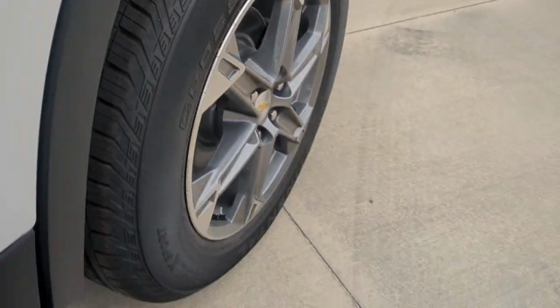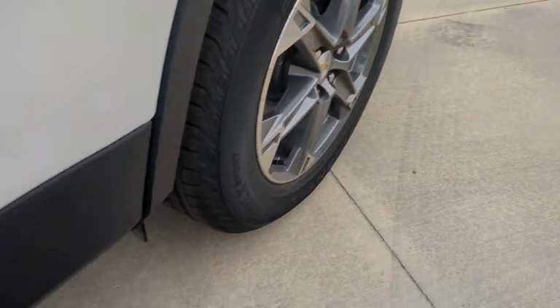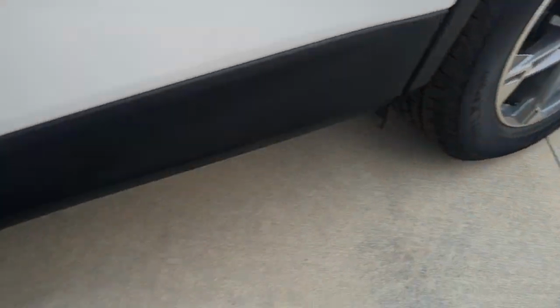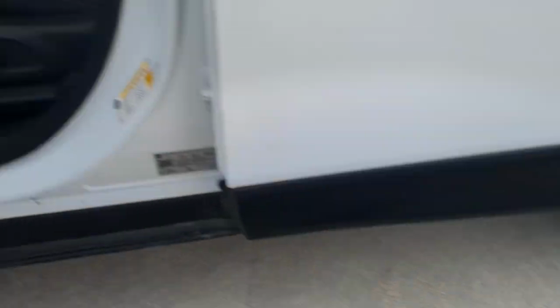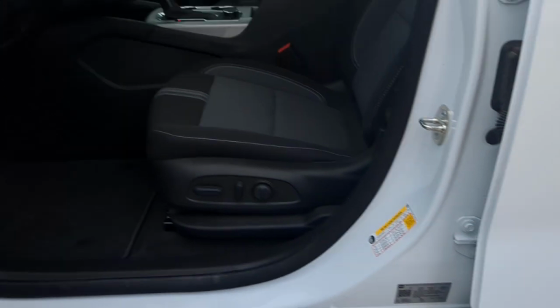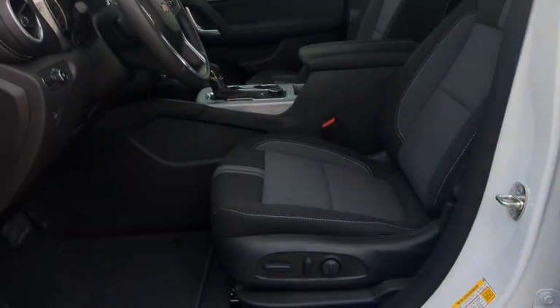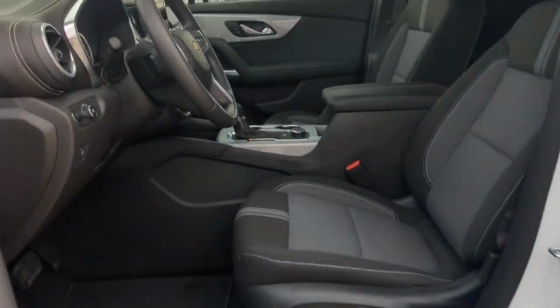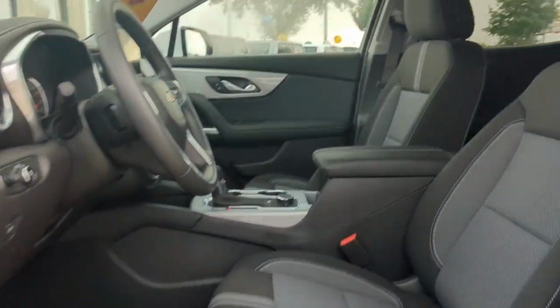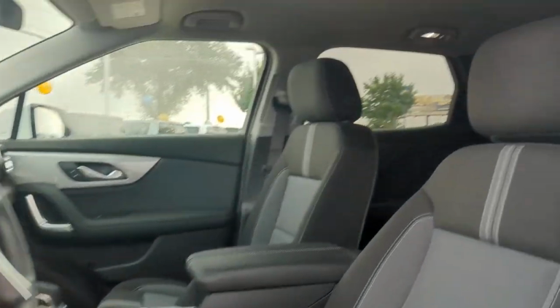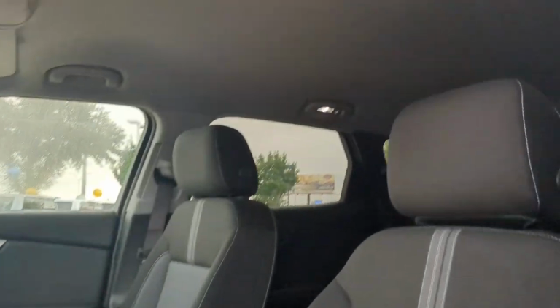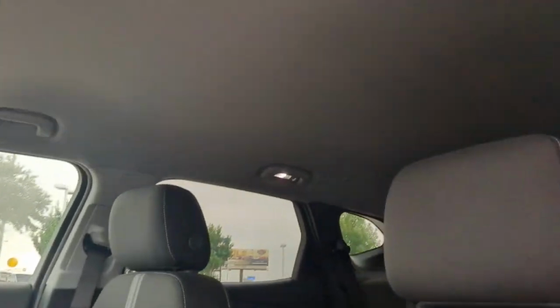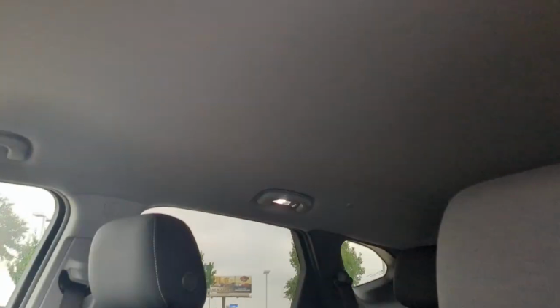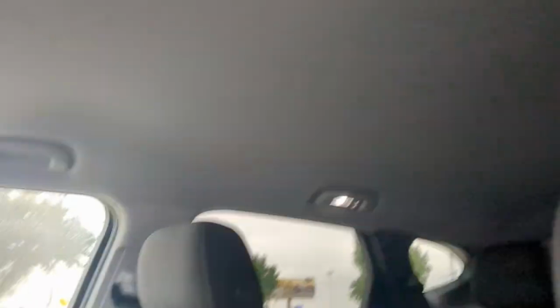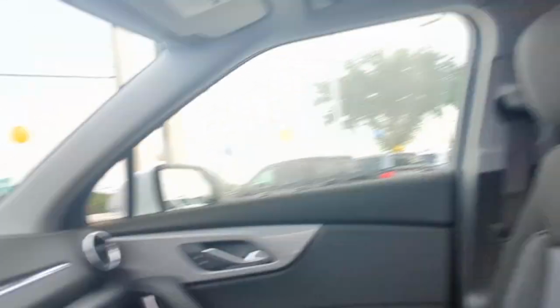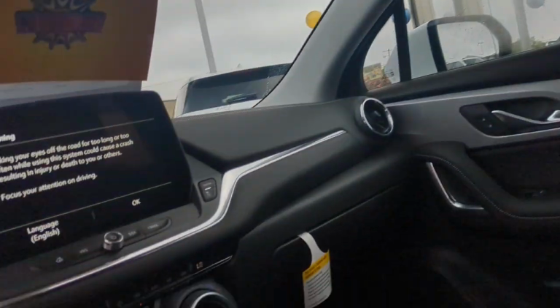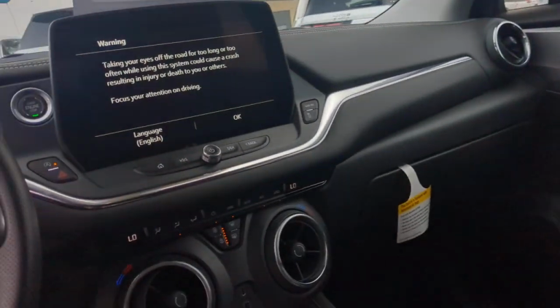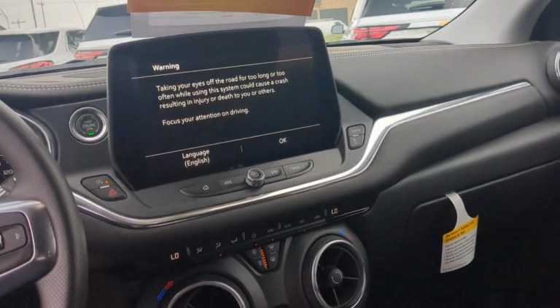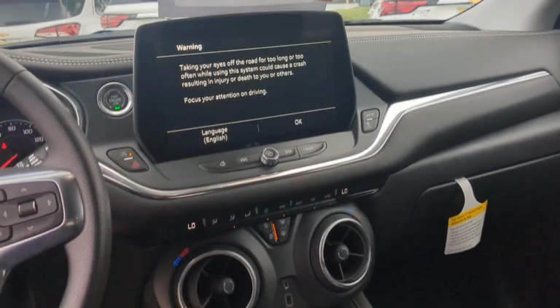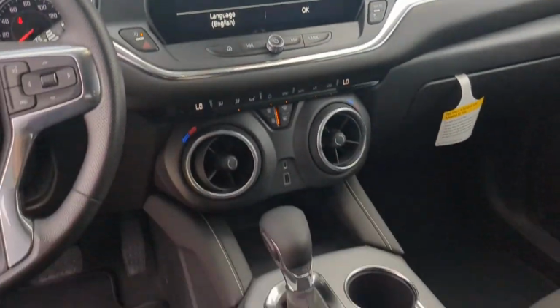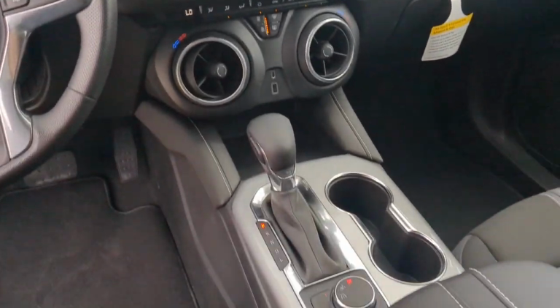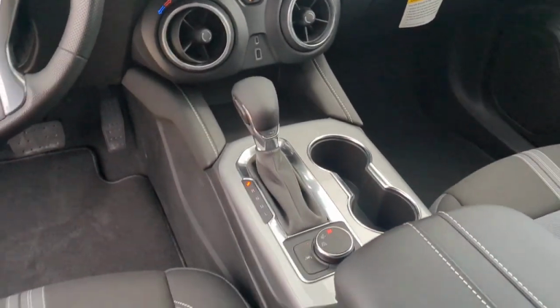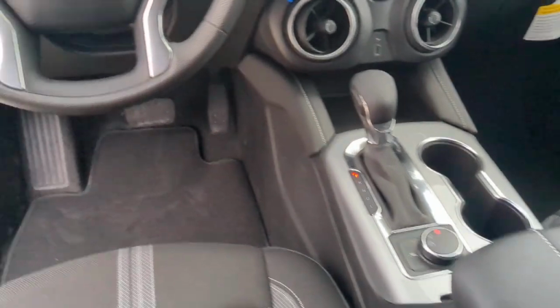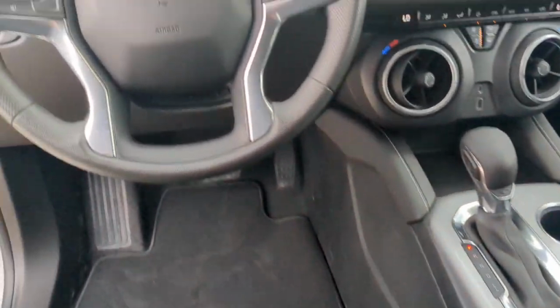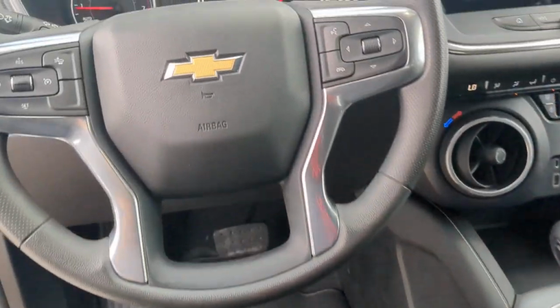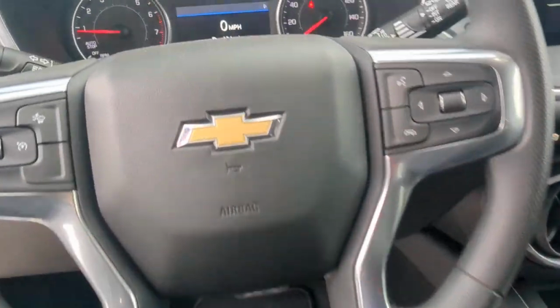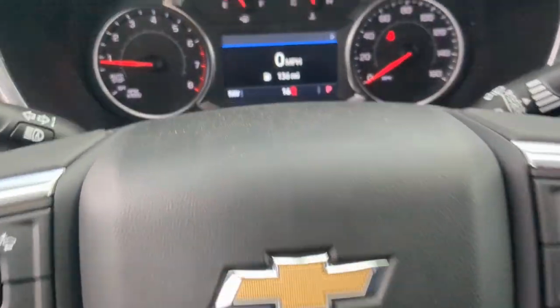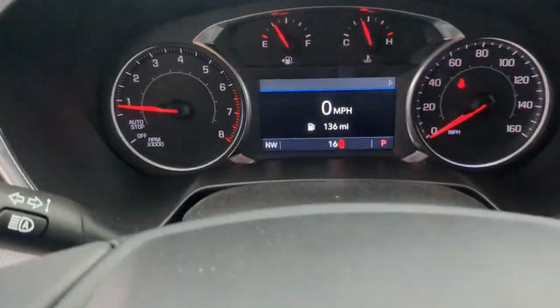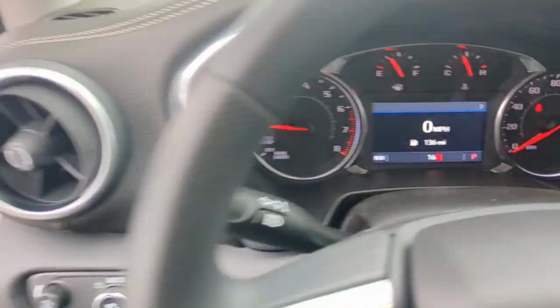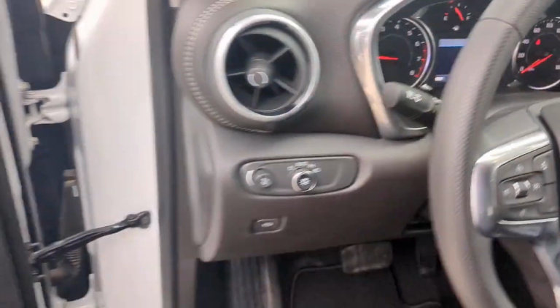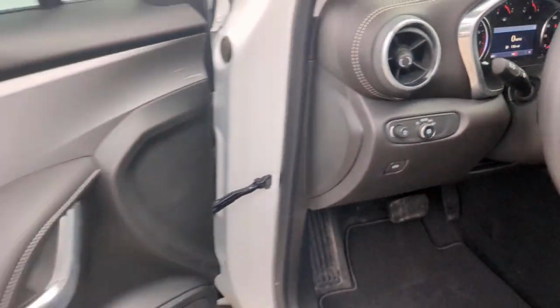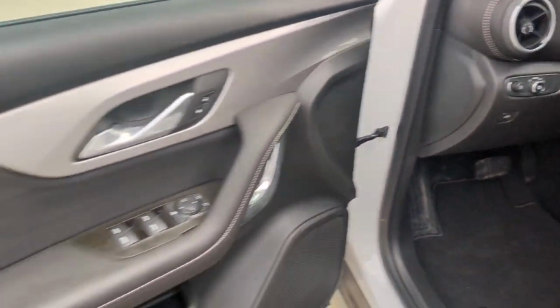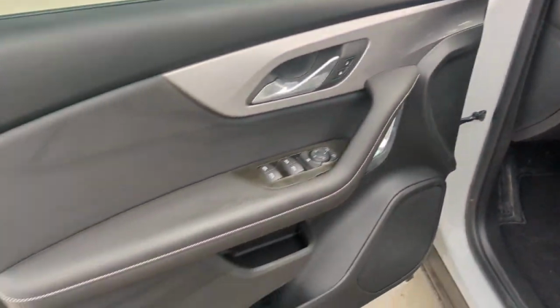Convenience meets sporty style in this sharp looking Blazer. See for yourself when you take it out for a test drive. Our professional staff looks forward to giving you excellent service.